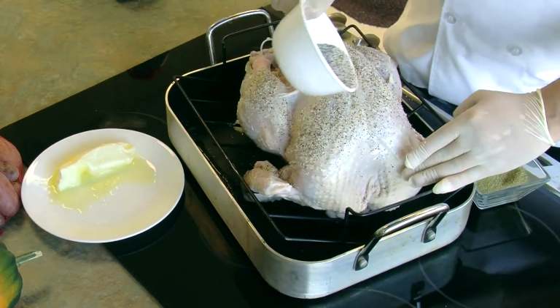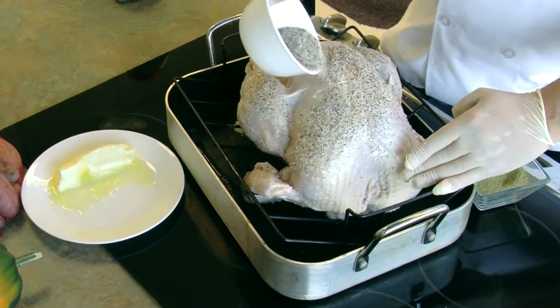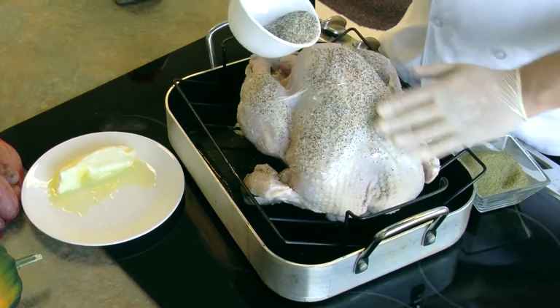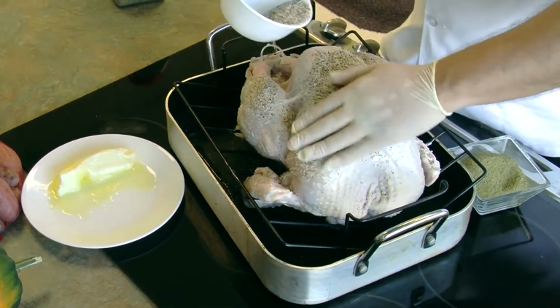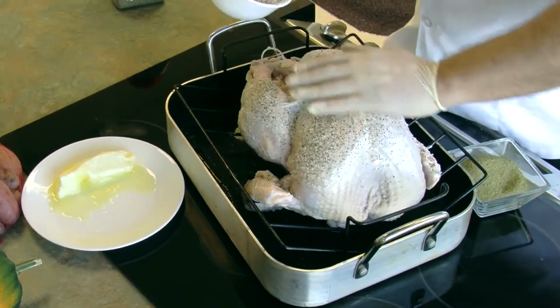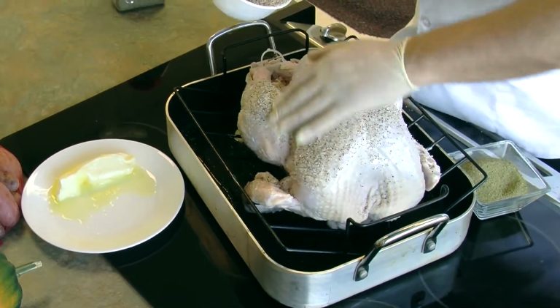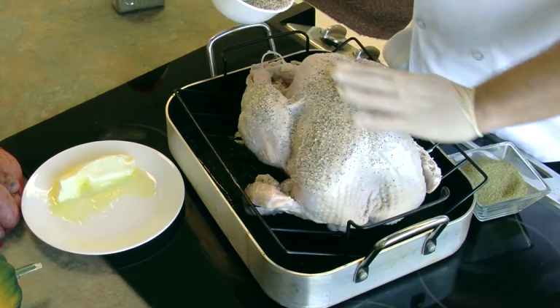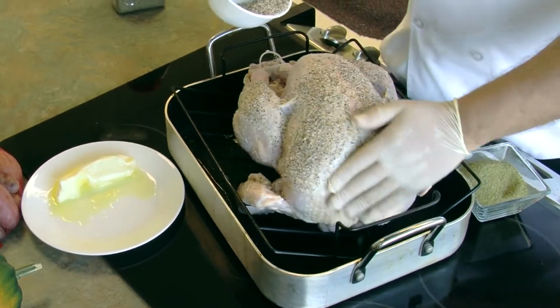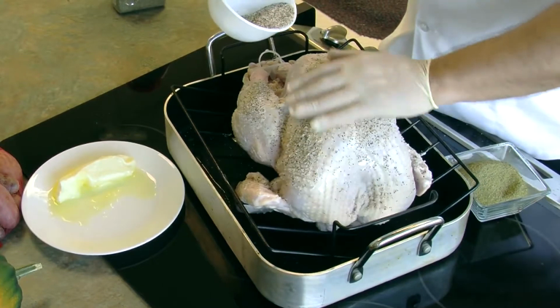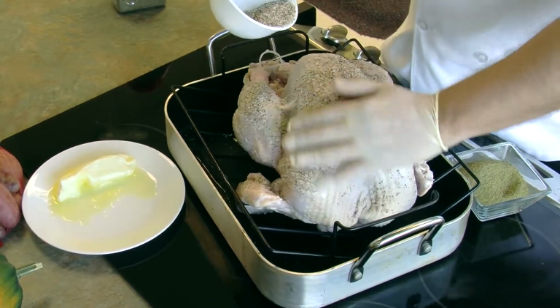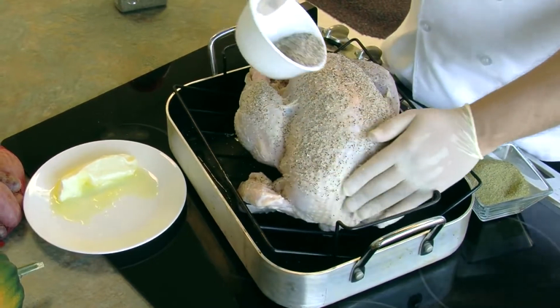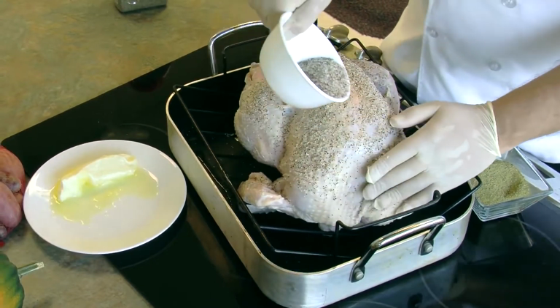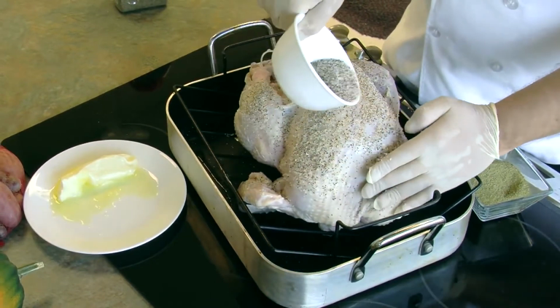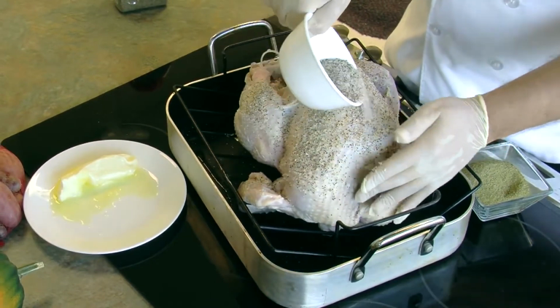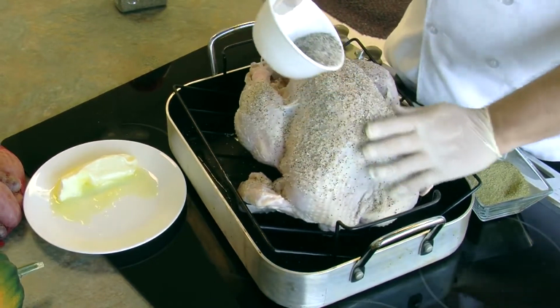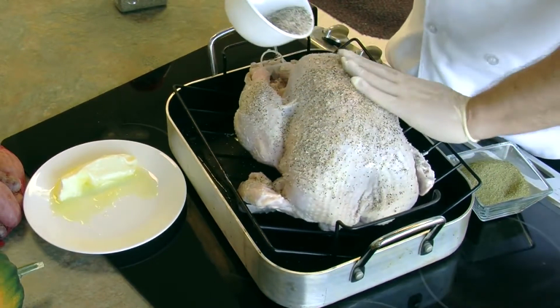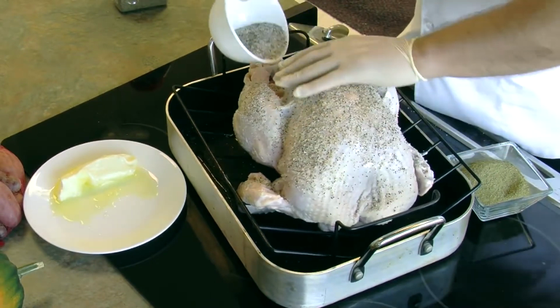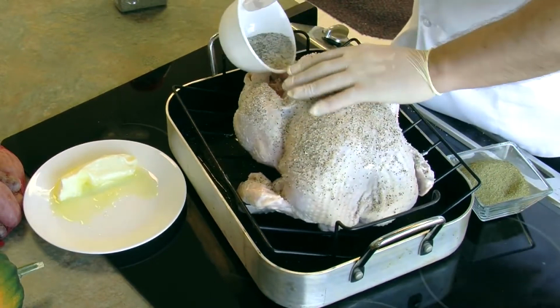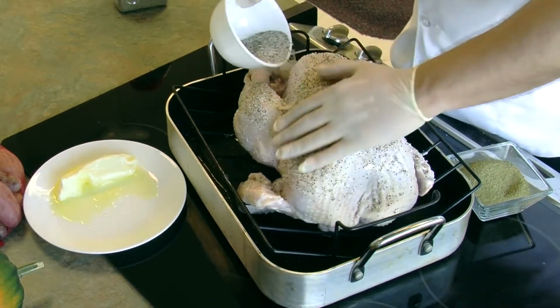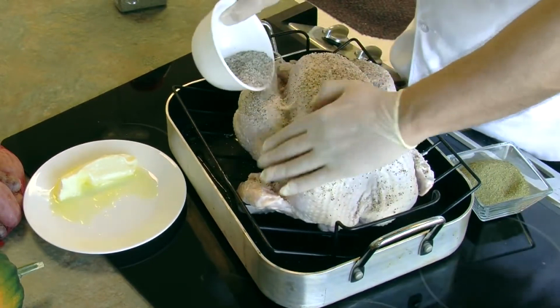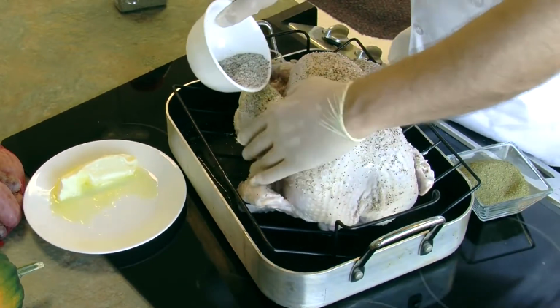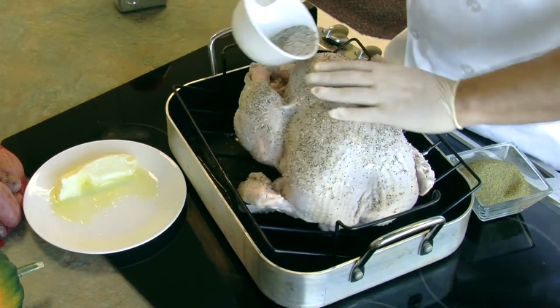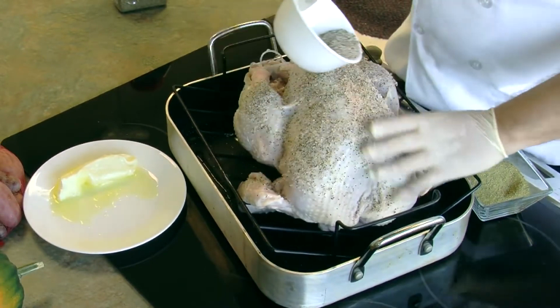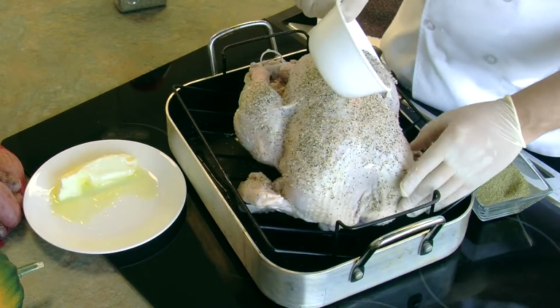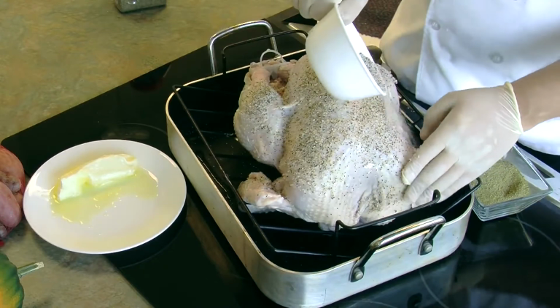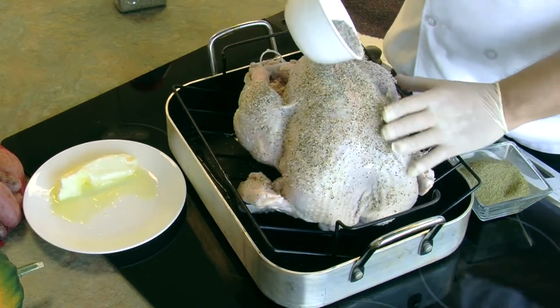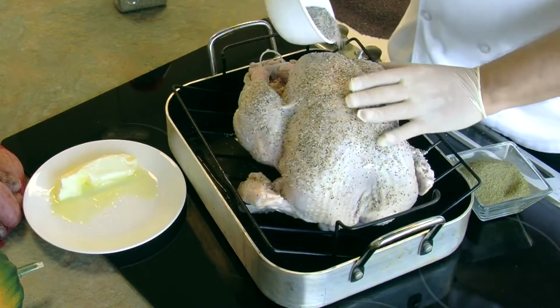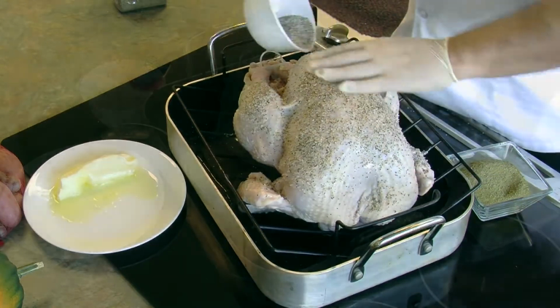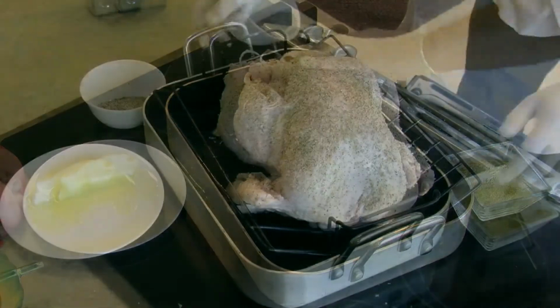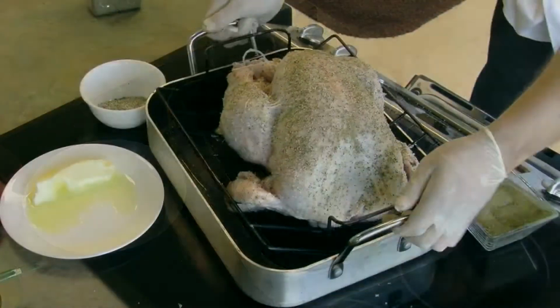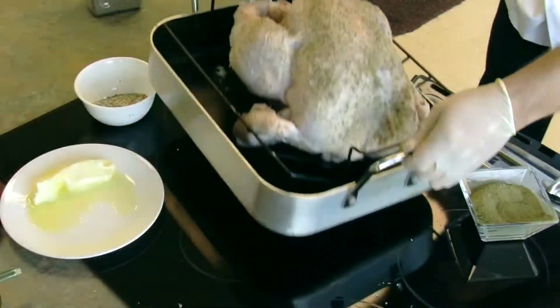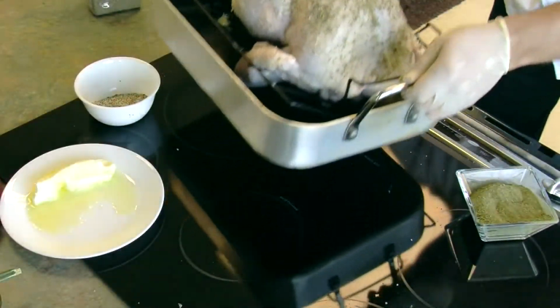I'm going to cook it at about 350 degrees for about three to three and a half hours. Obviously your time will depend on what size bird you use, but let's get this in the oven.